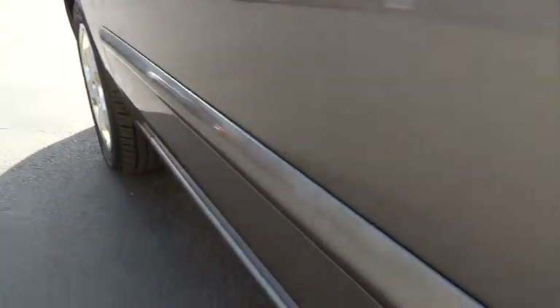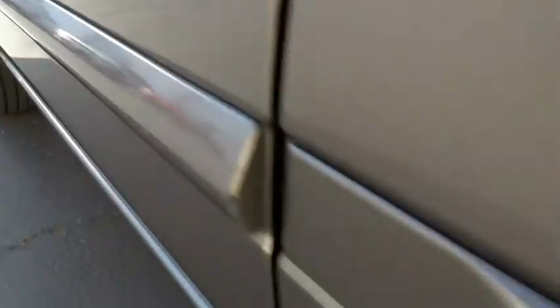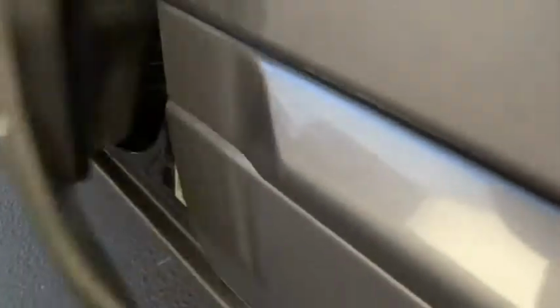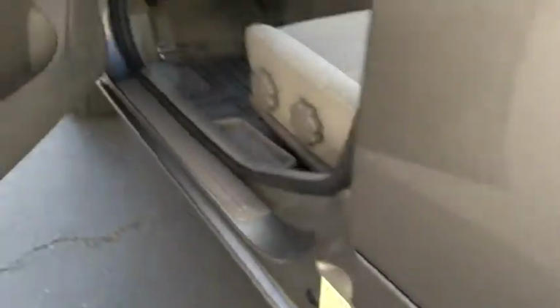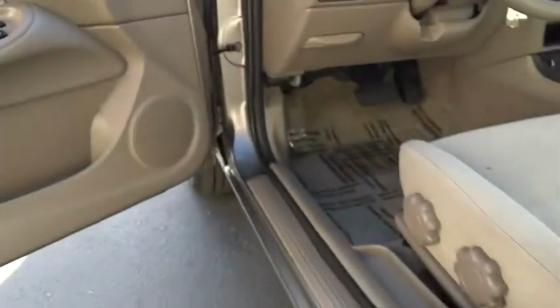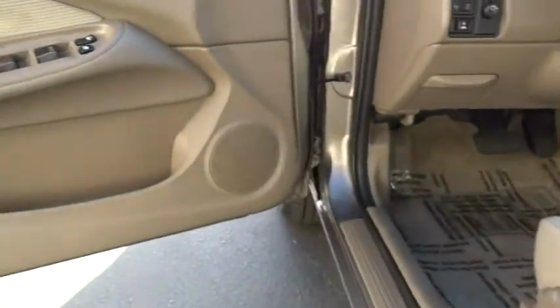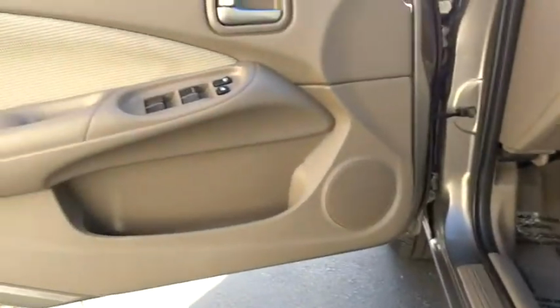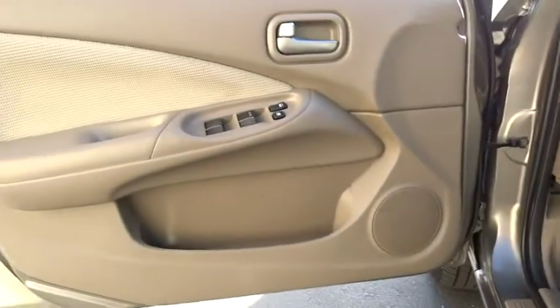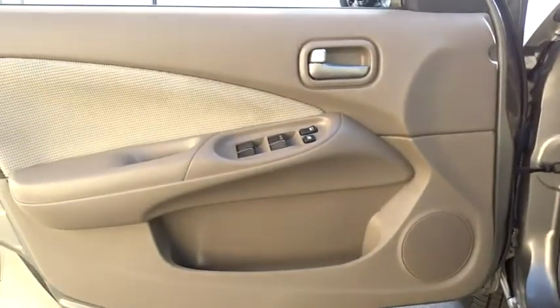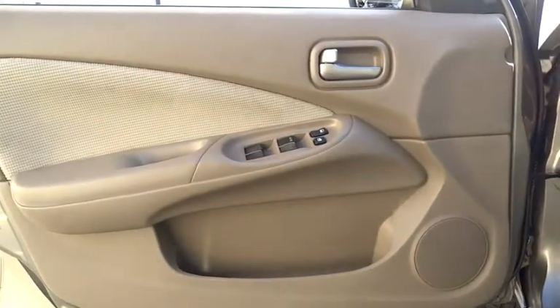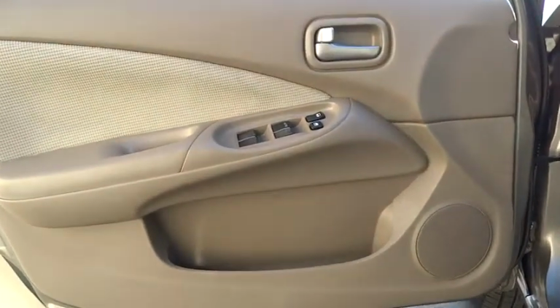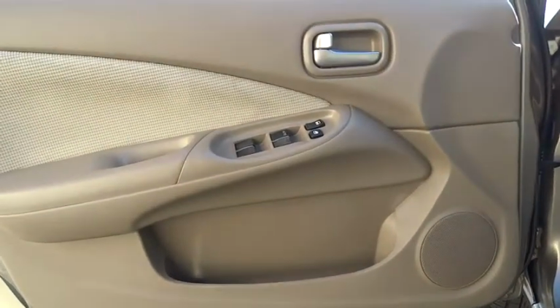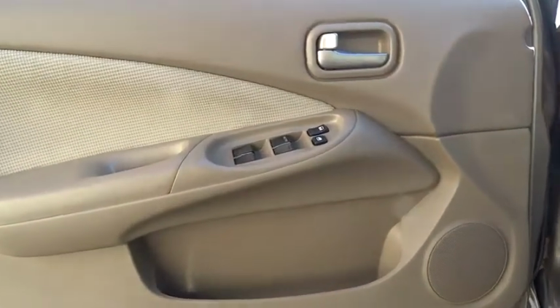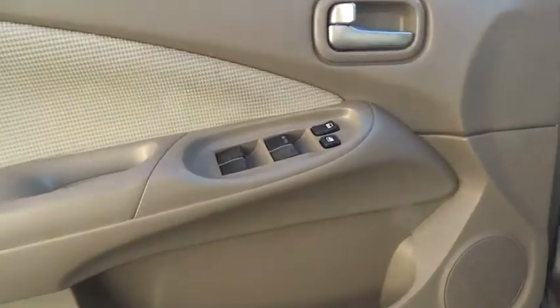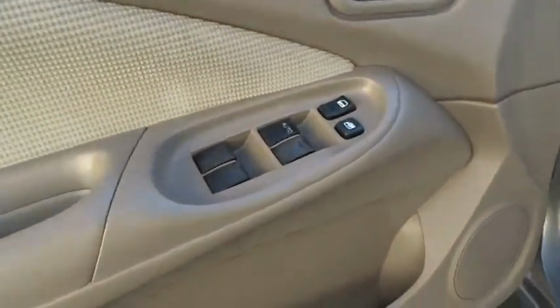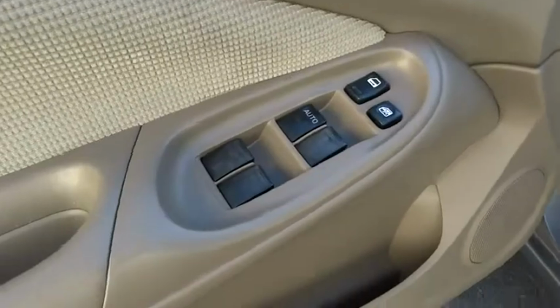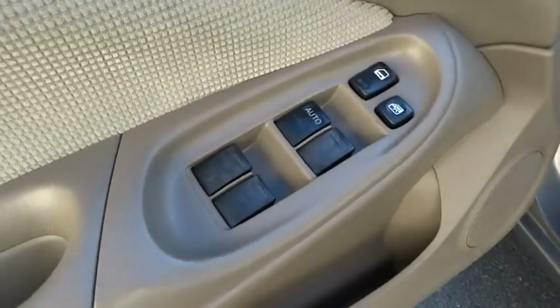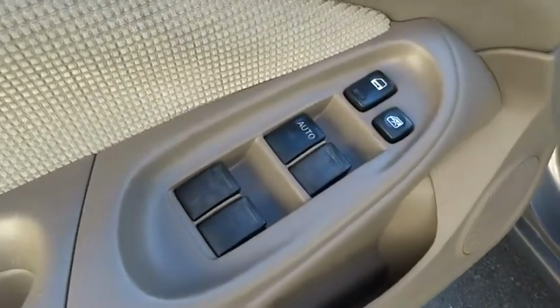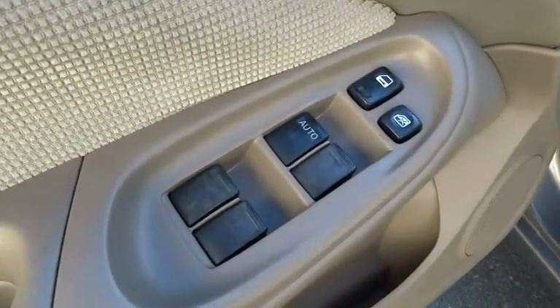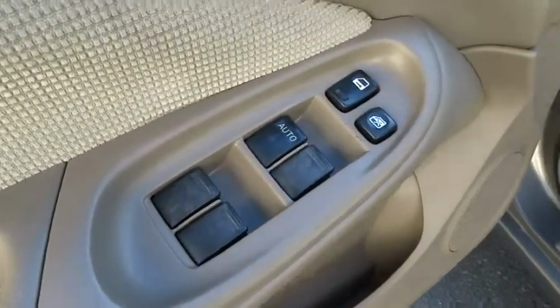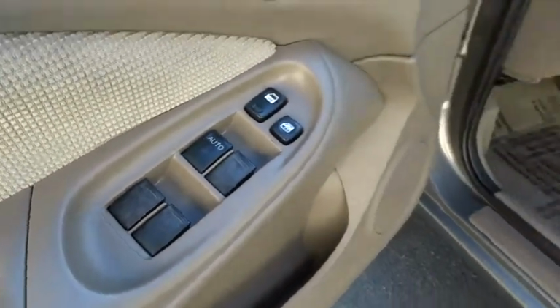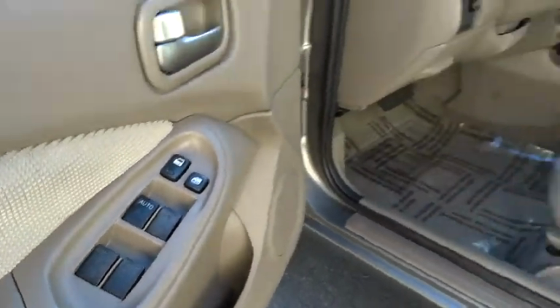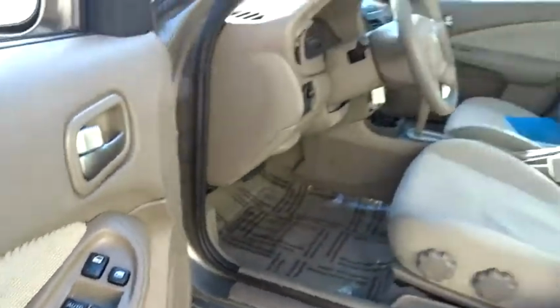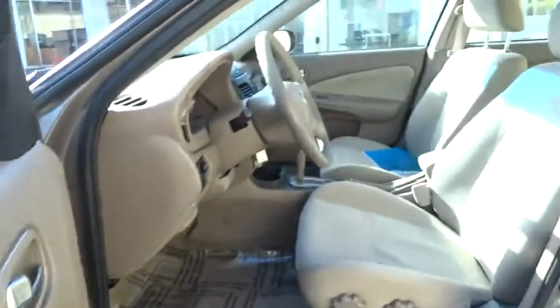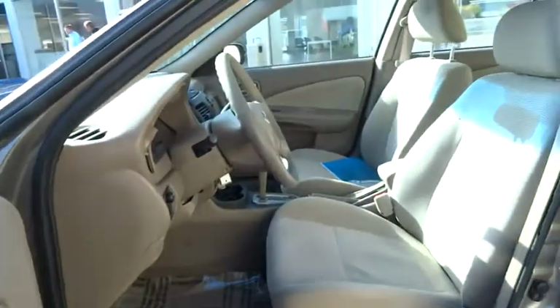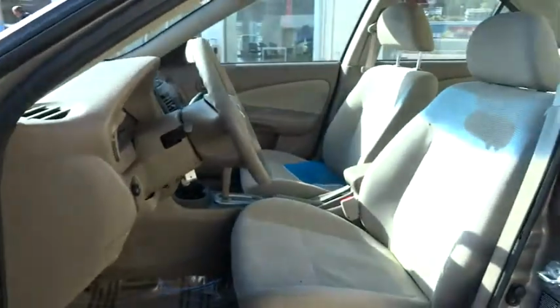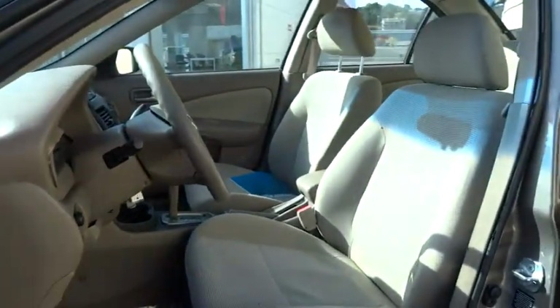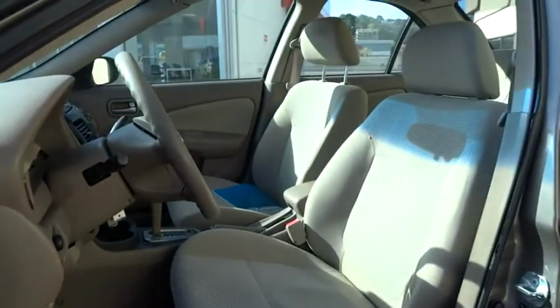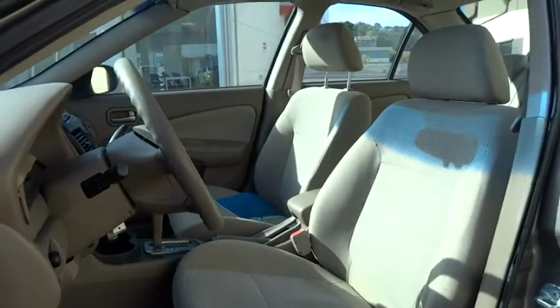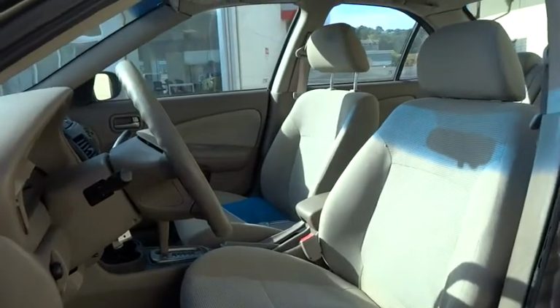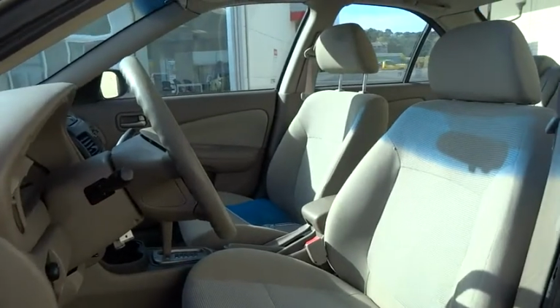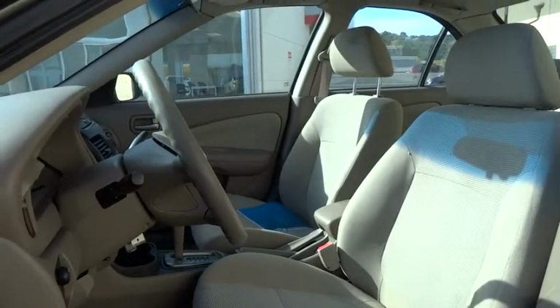Emergency trunk release, cloth seats, power outlet, privacy glass, passenger vanity mirror, steel wheels, wheel covers, tires front all season, tires rear all season.